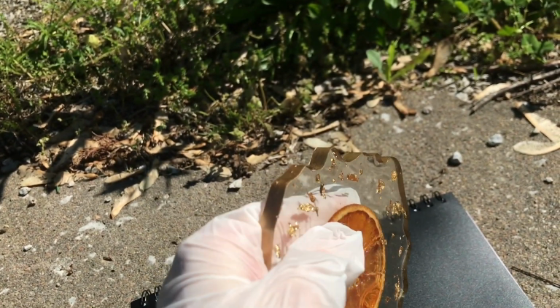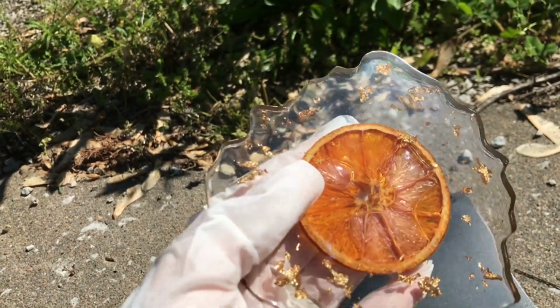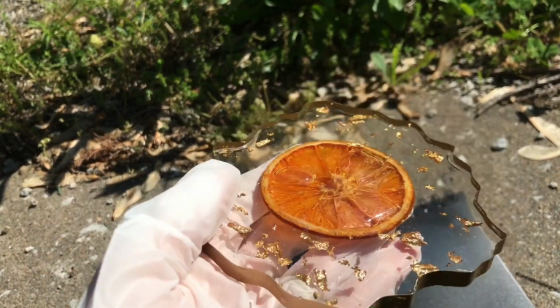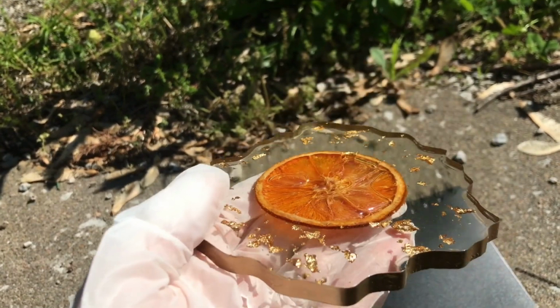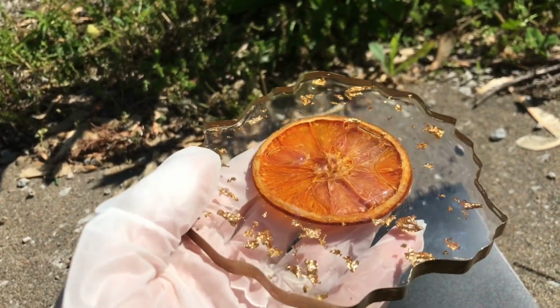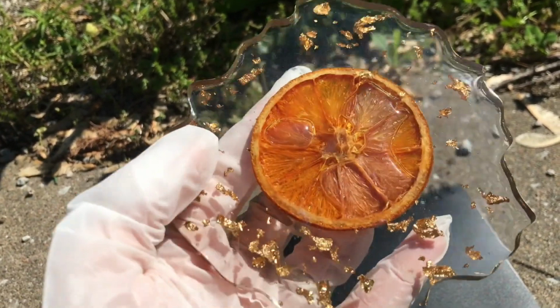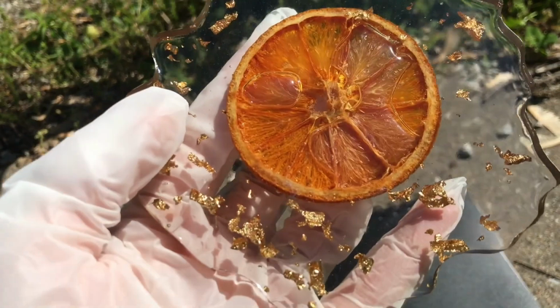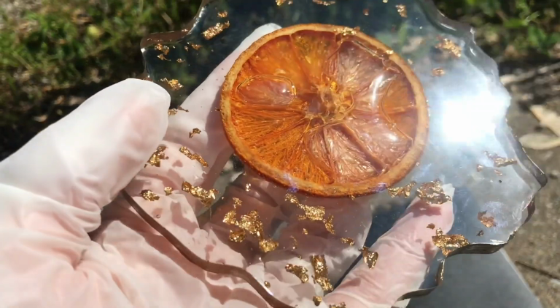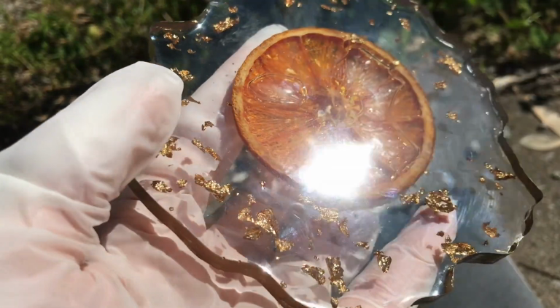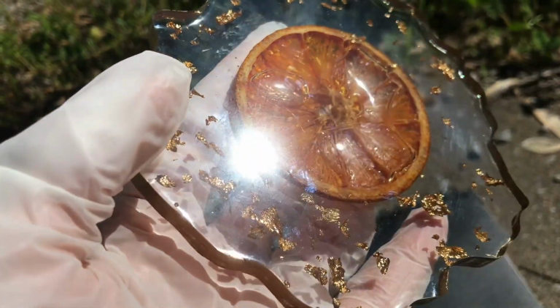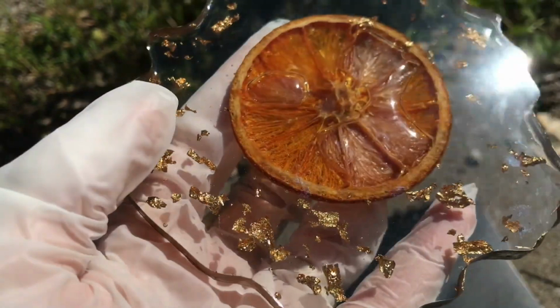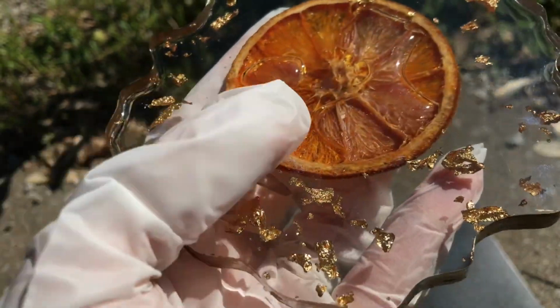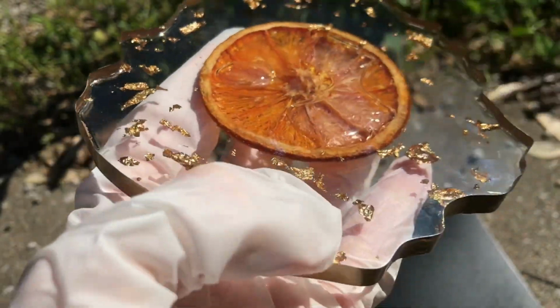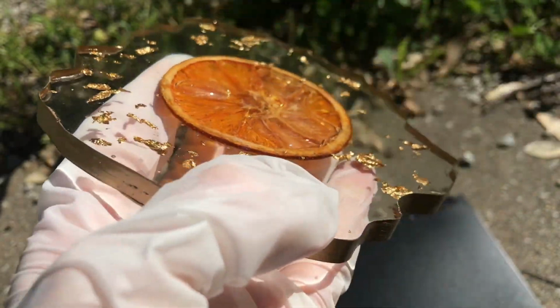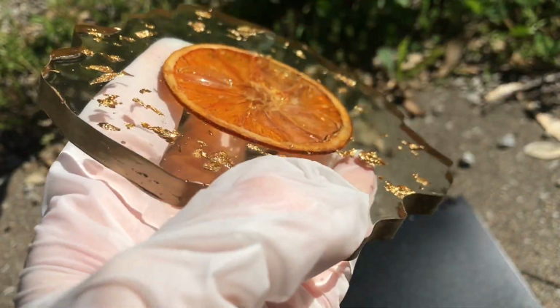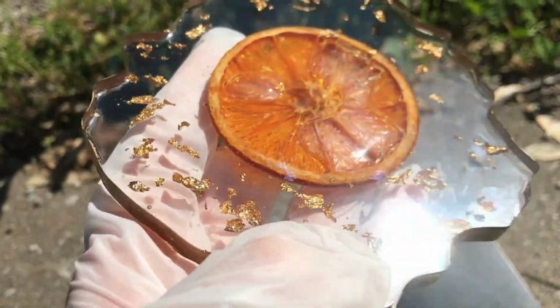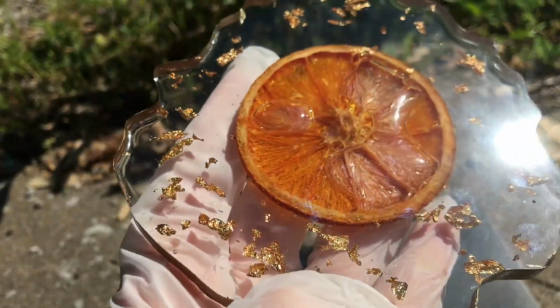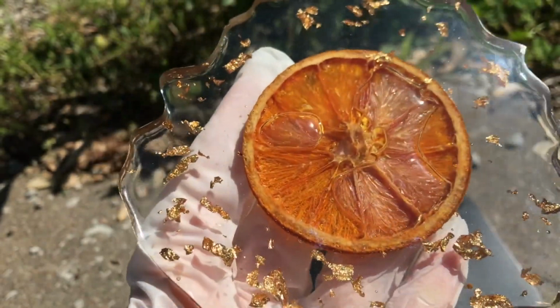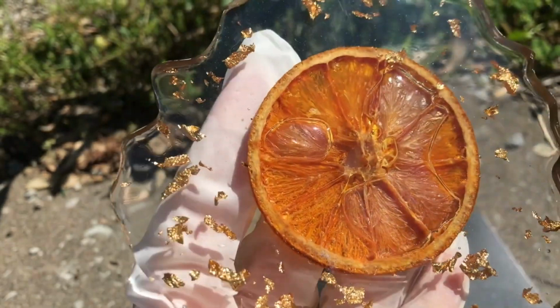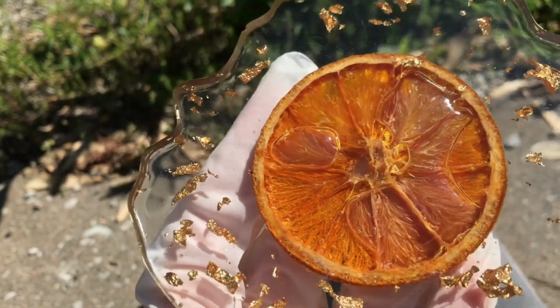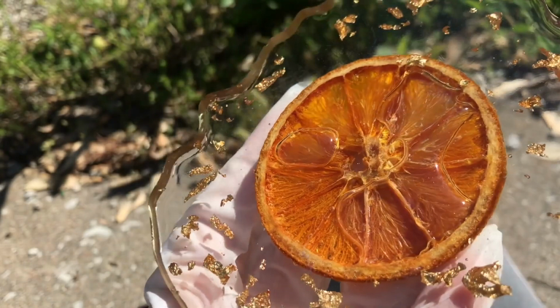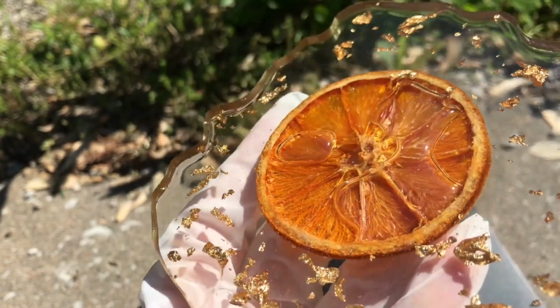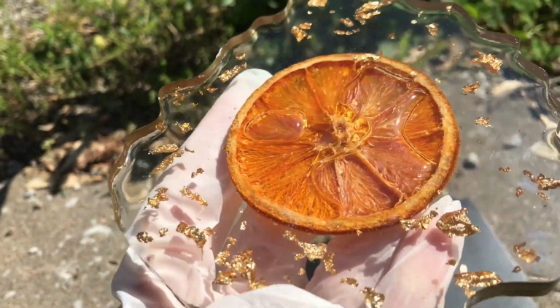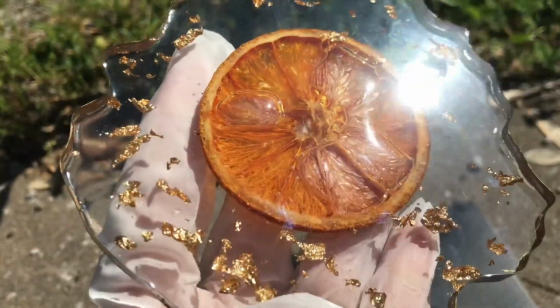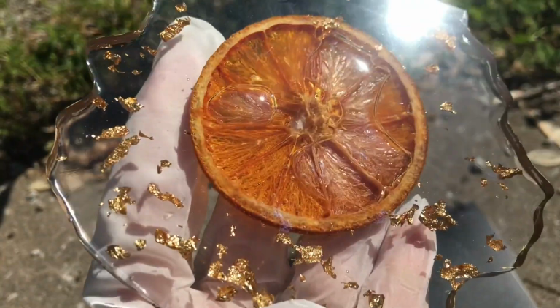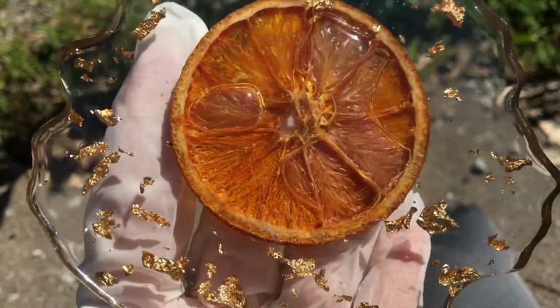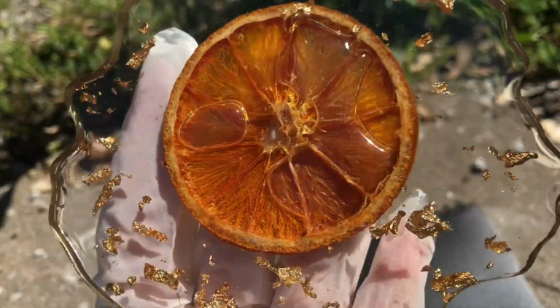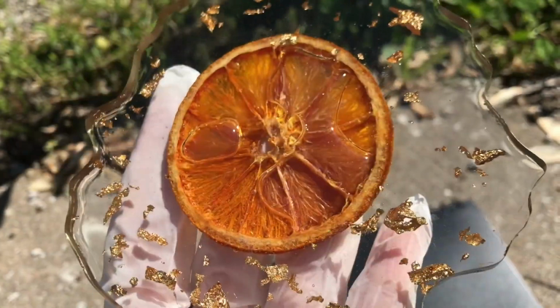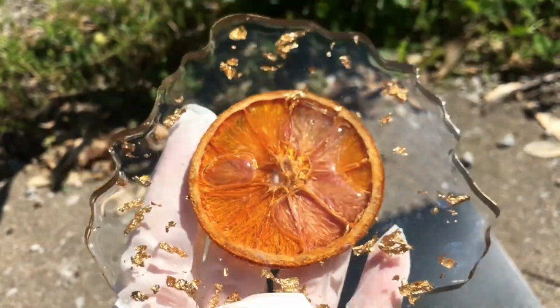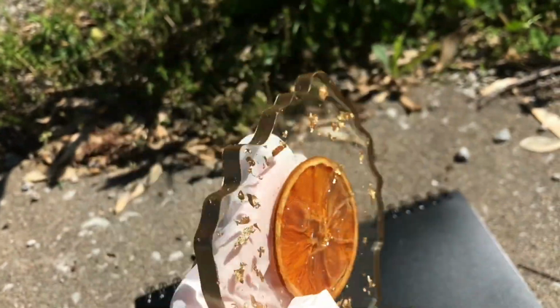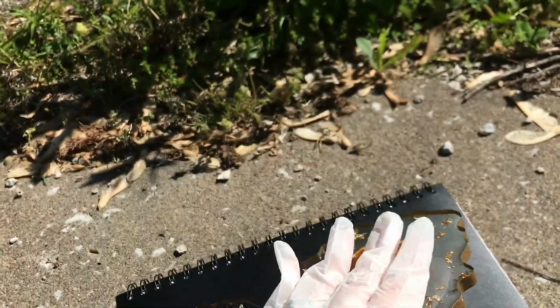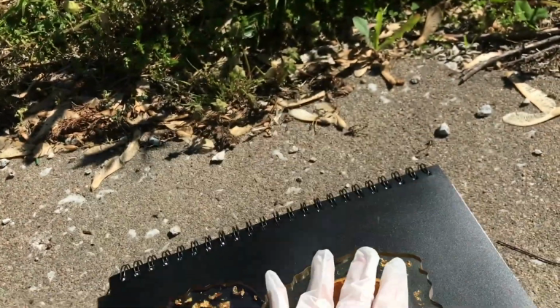If you guys liked this video please give me a thumbs up and subscribe to see more artwork. Let me know in the comments what fruit you guys want to see dried next, because I definitely want to dry more fruit for resin.